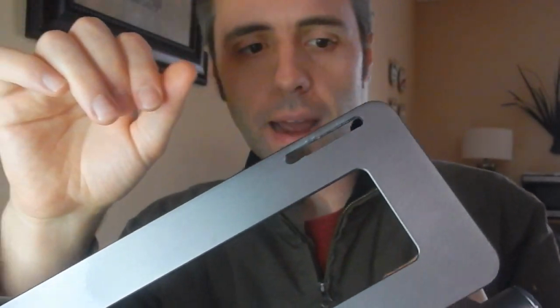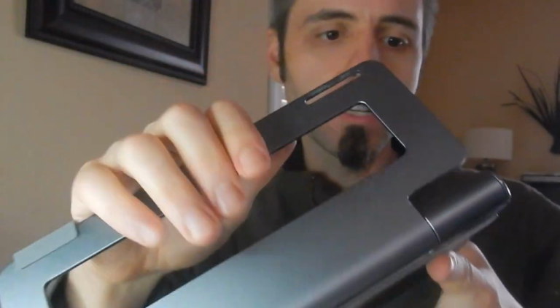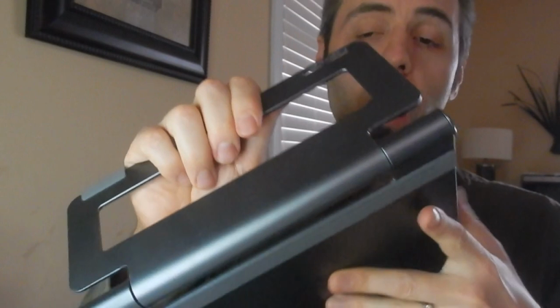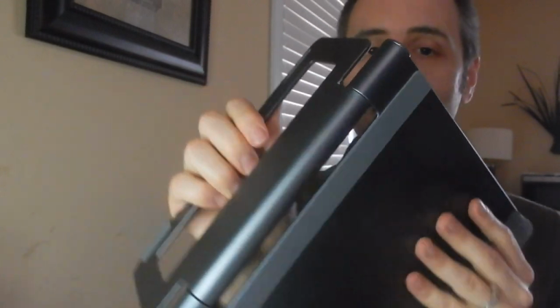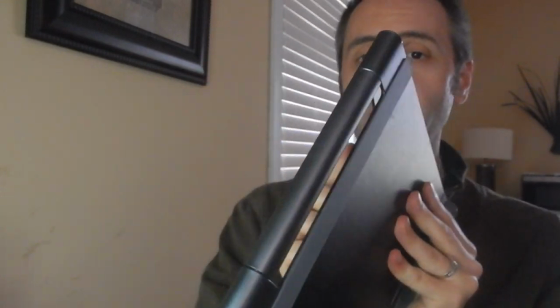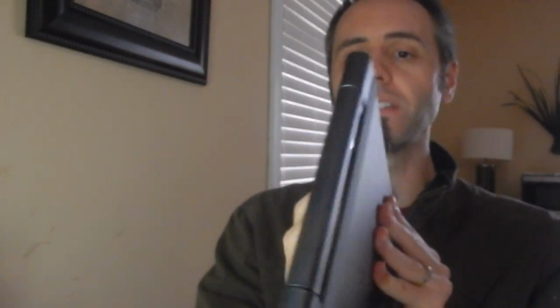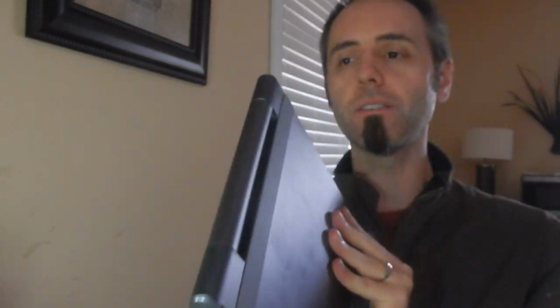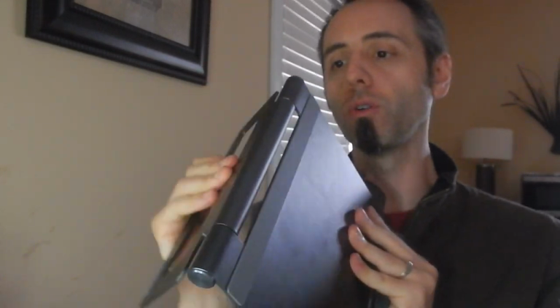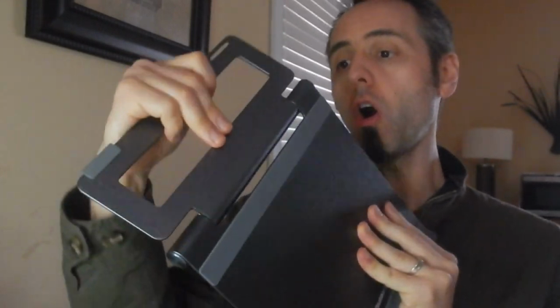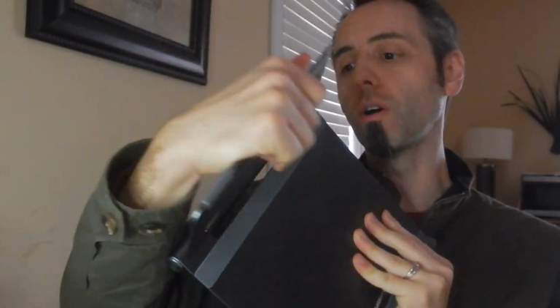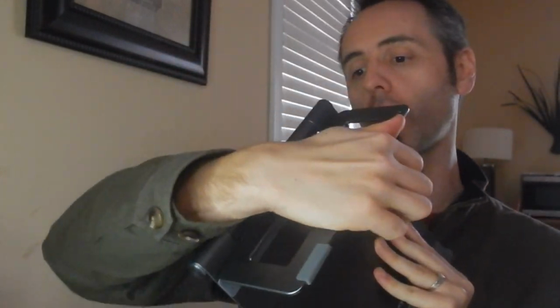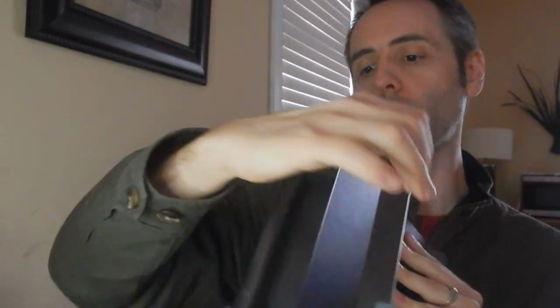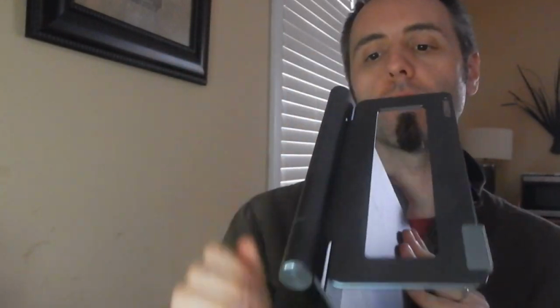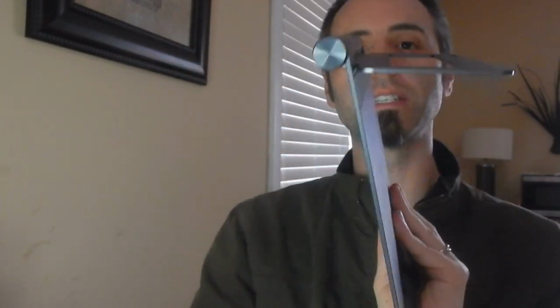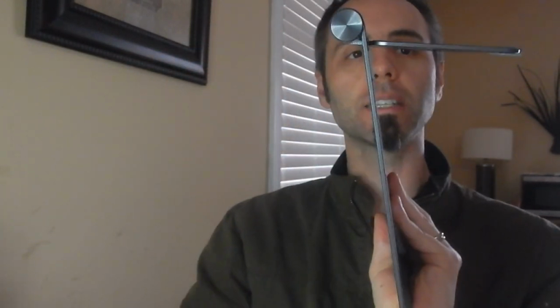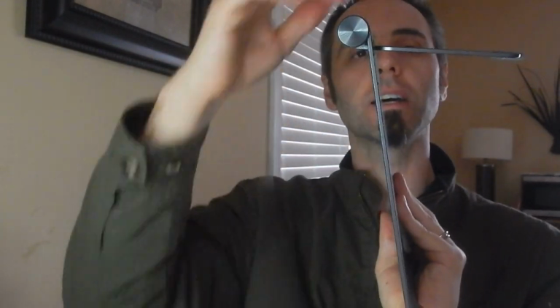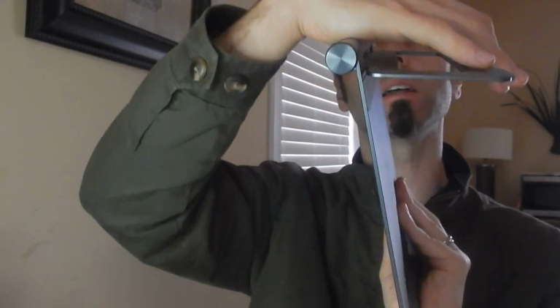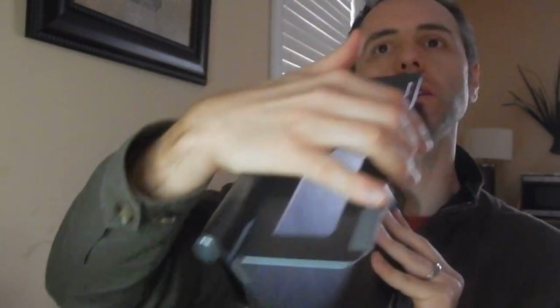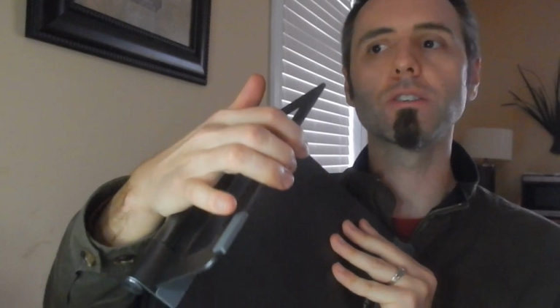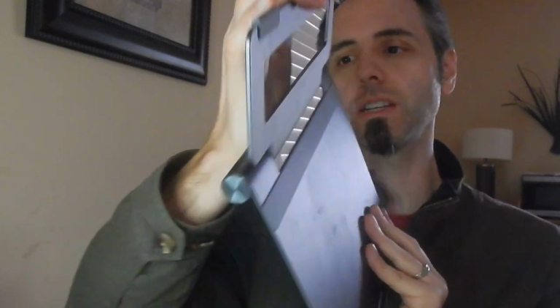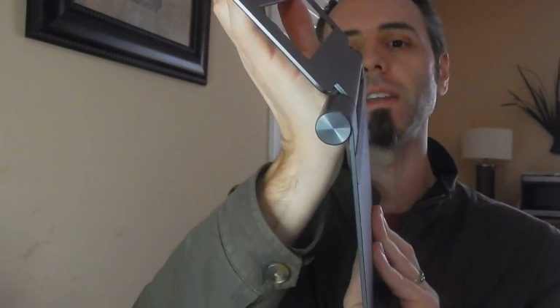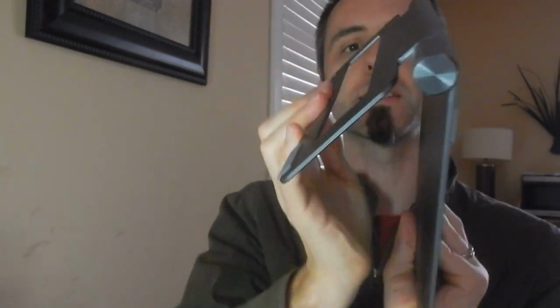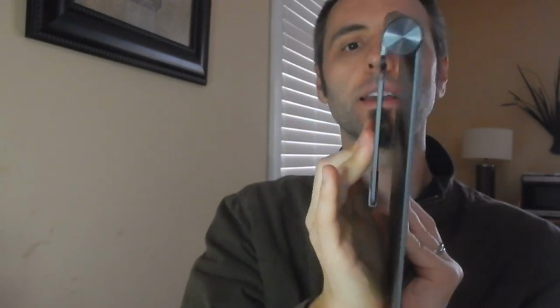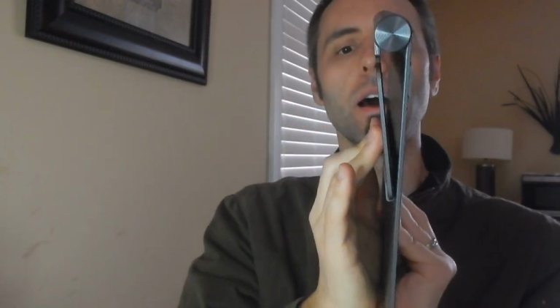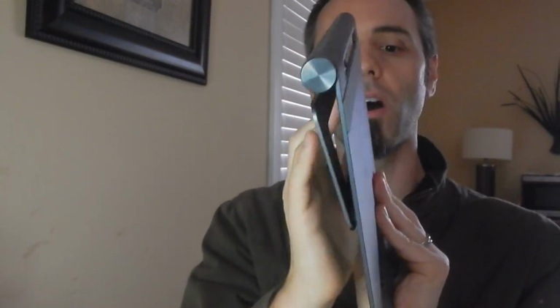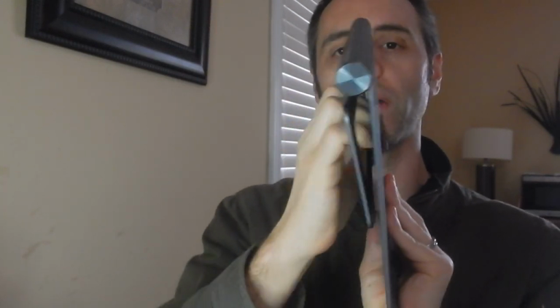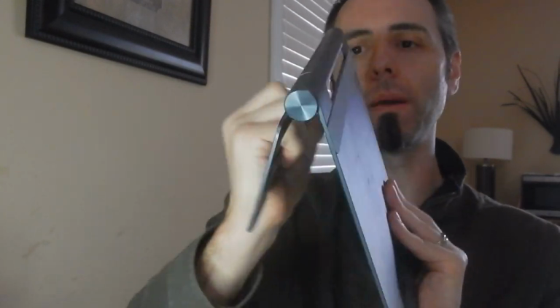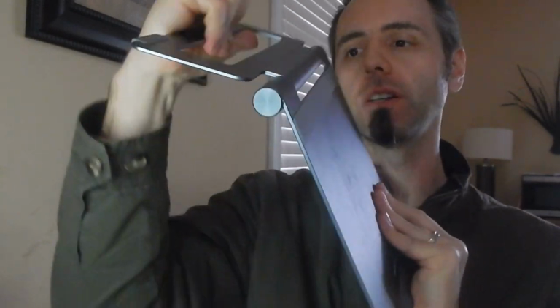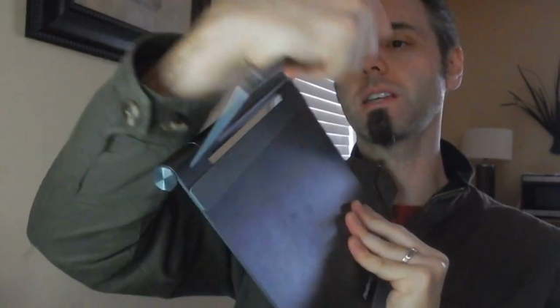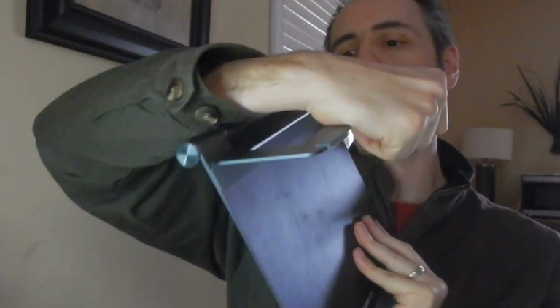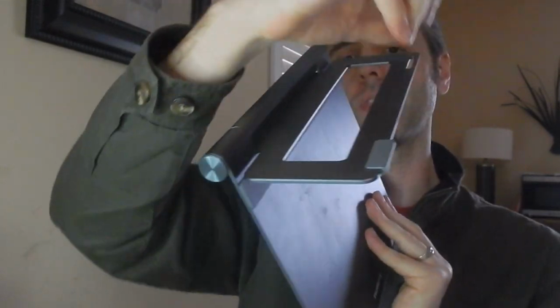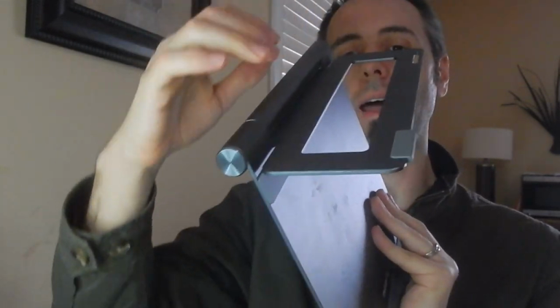I do like how this thing folds almost all the way around — it does about 270 degrees basically all the way around, maybe even just a tad bit more than that.